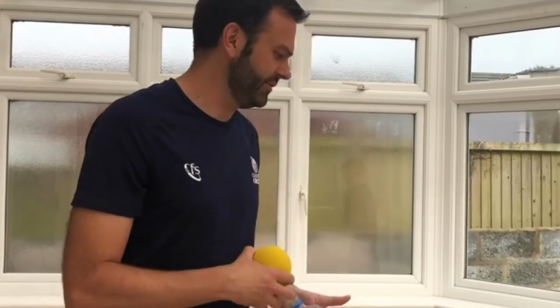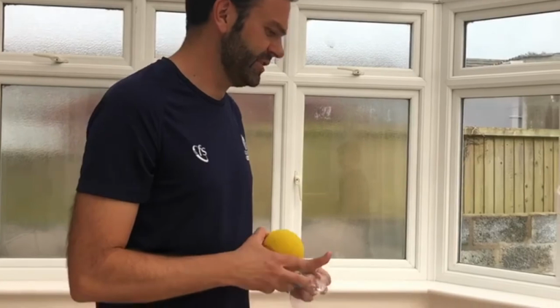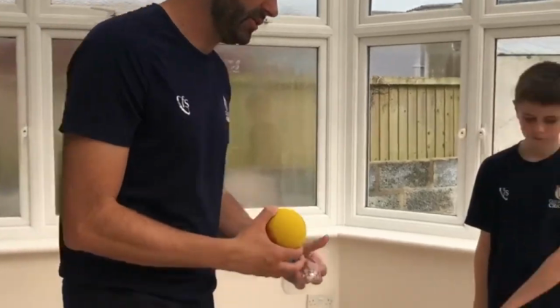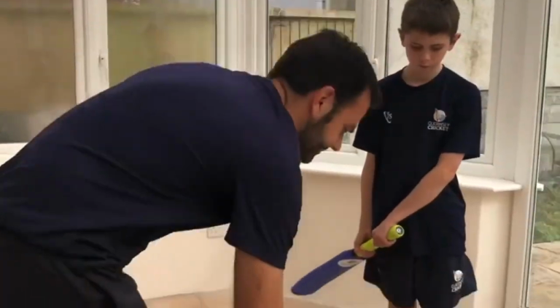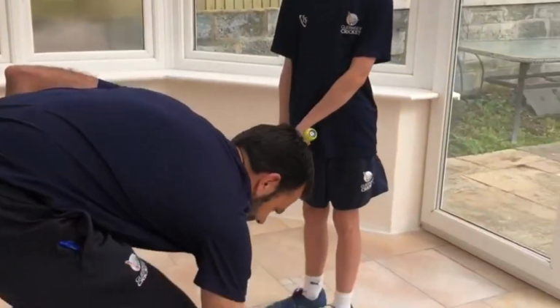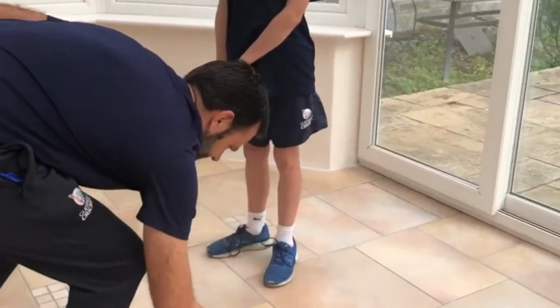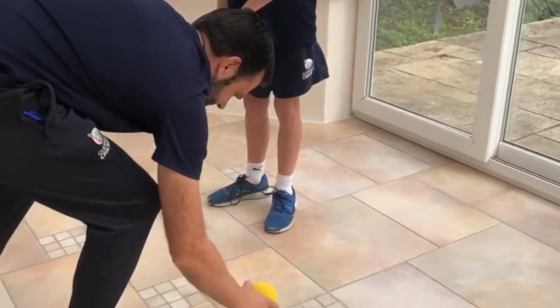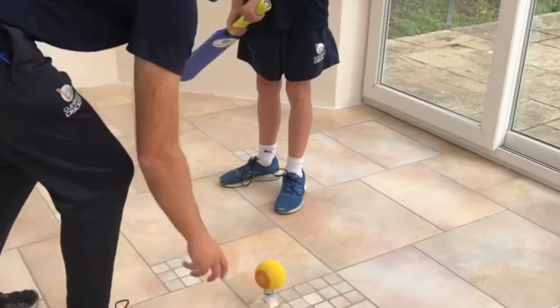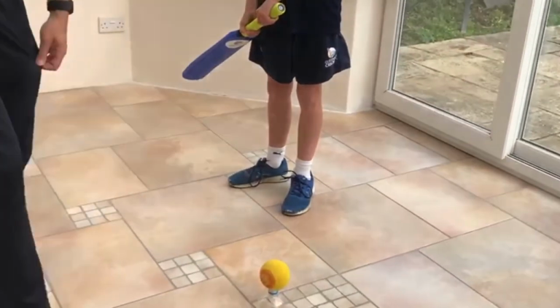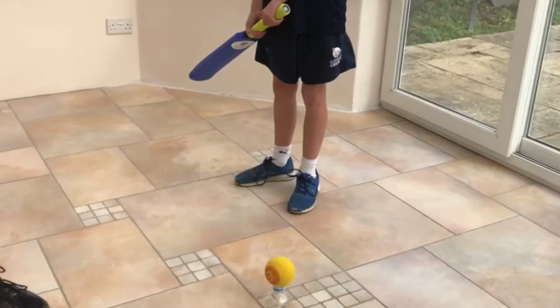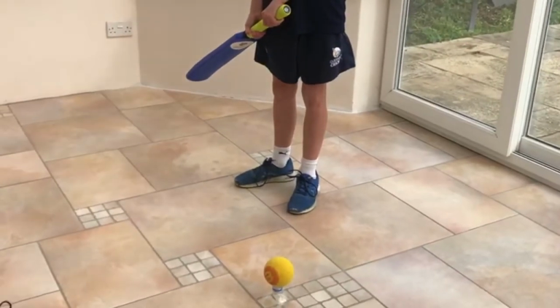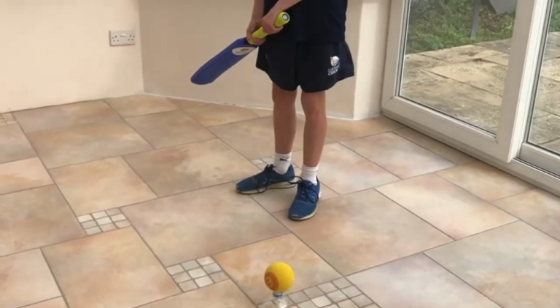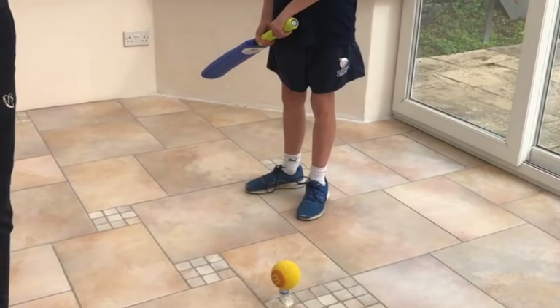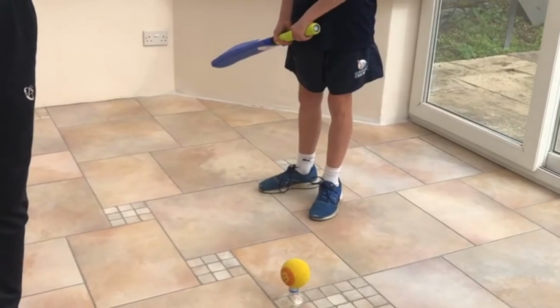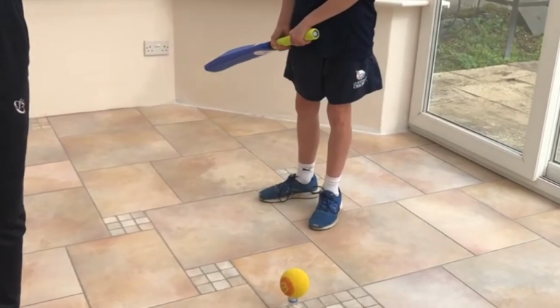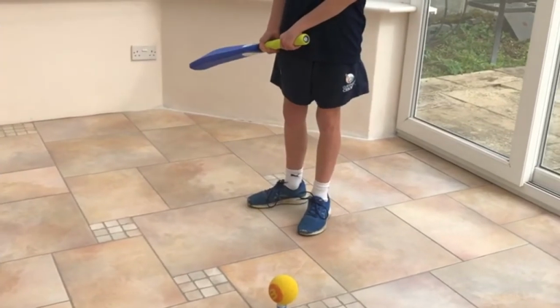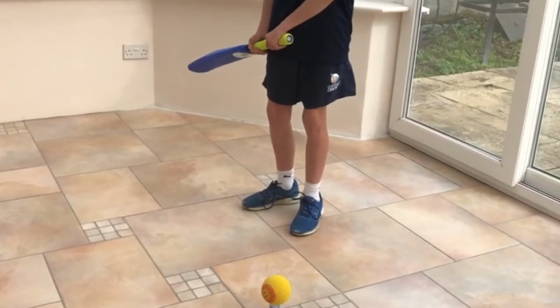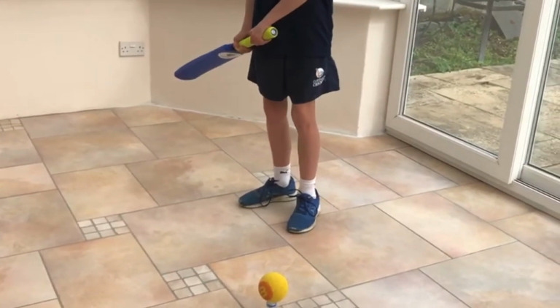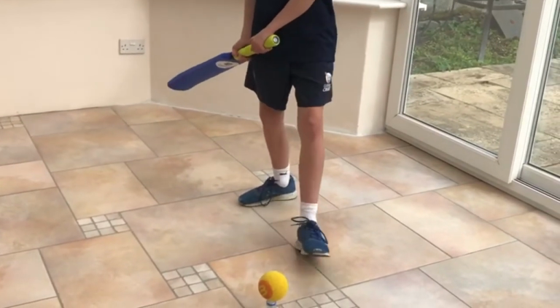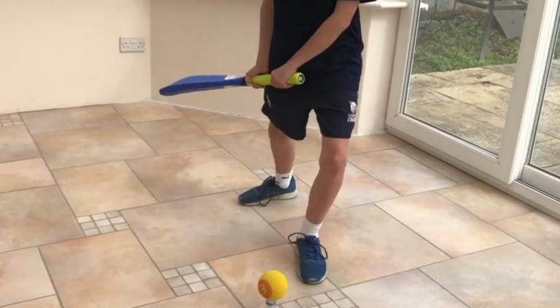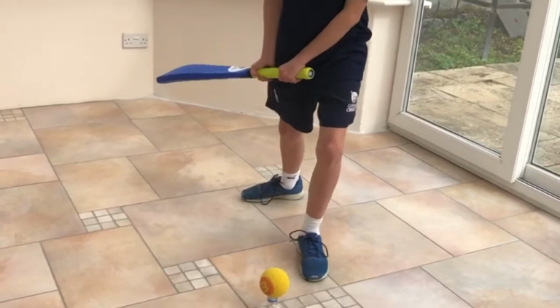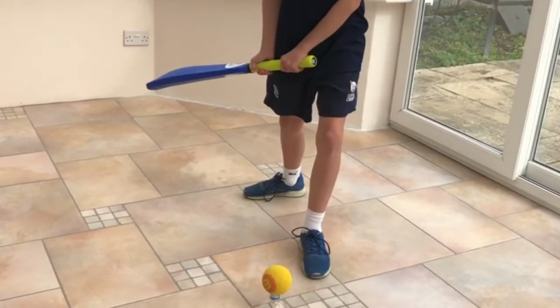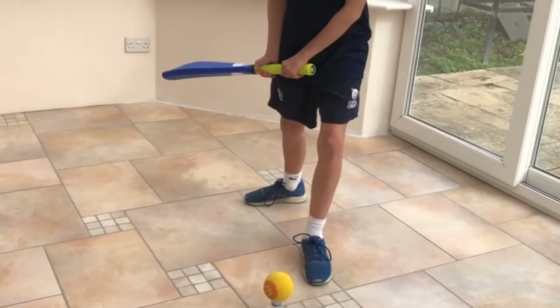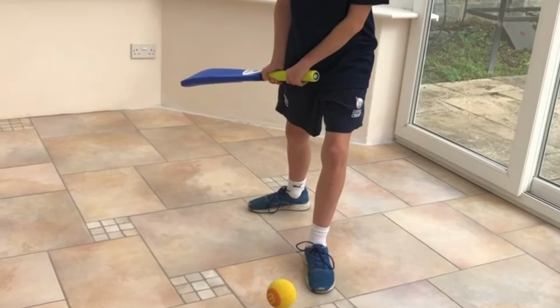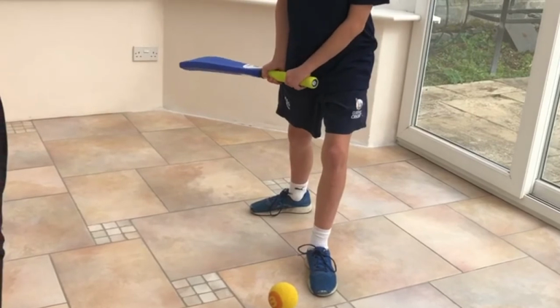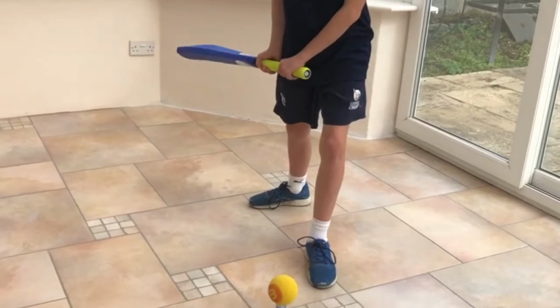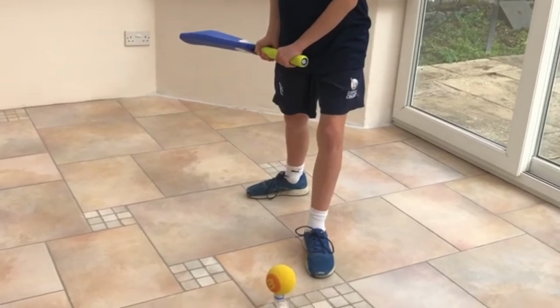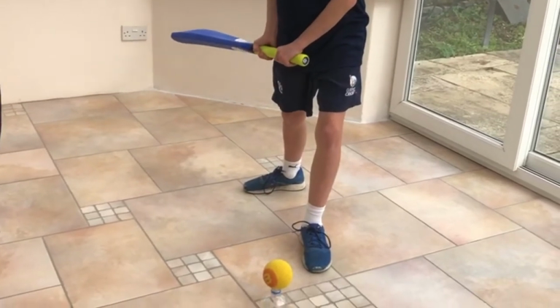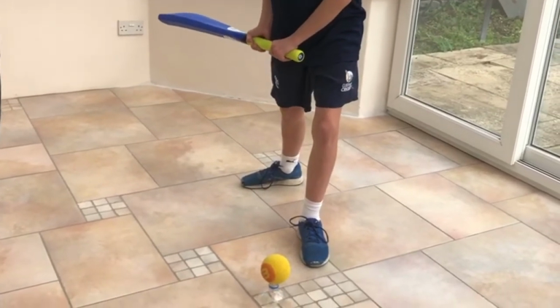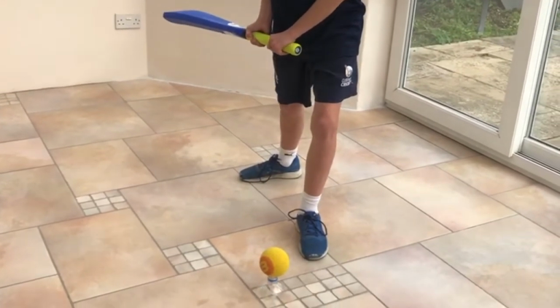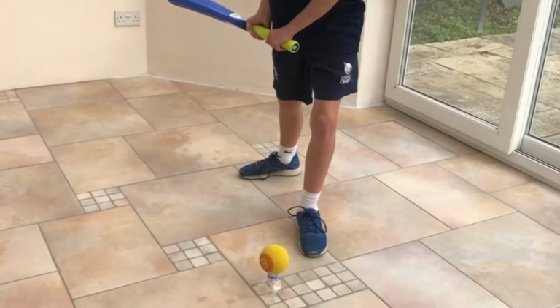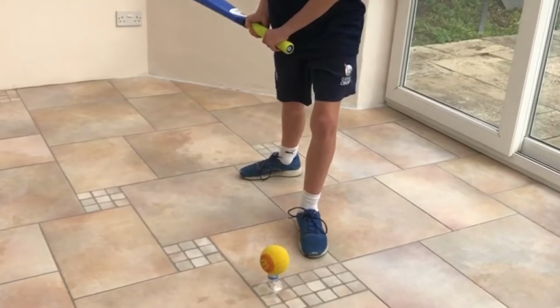So over to Freddie to have a go. He's going to fix his eyes on the ball, lean in with the front knee slightly bent, make contact with the ball, and push the bat through so the face of the bat is facing where he wants the ball to go.